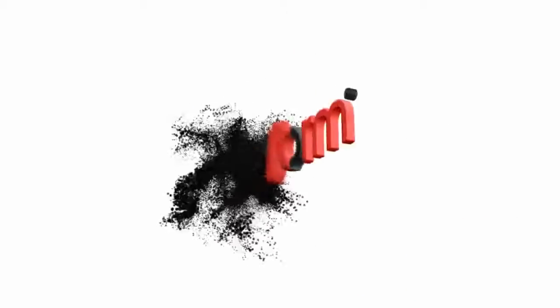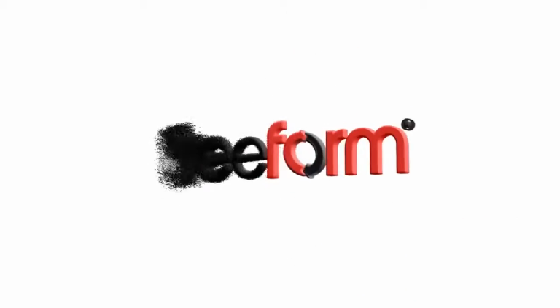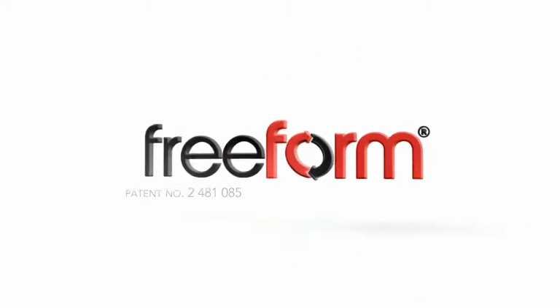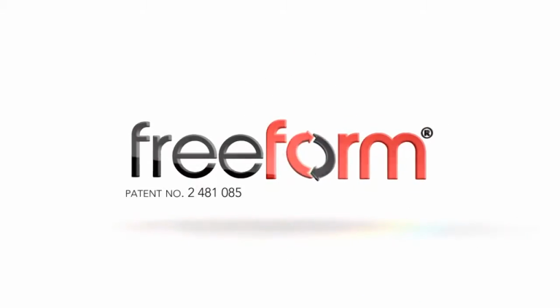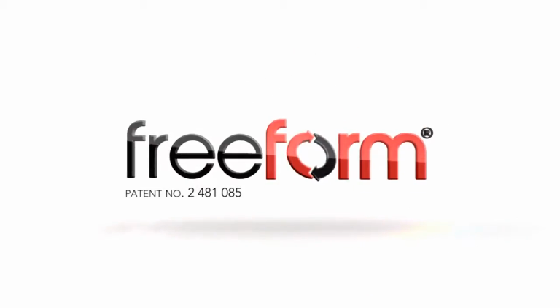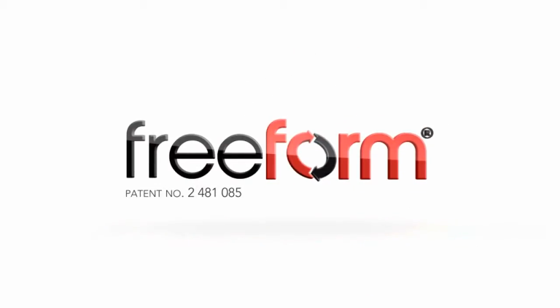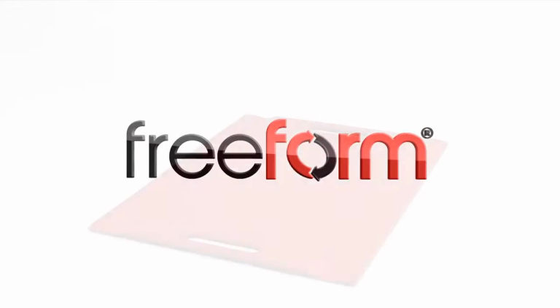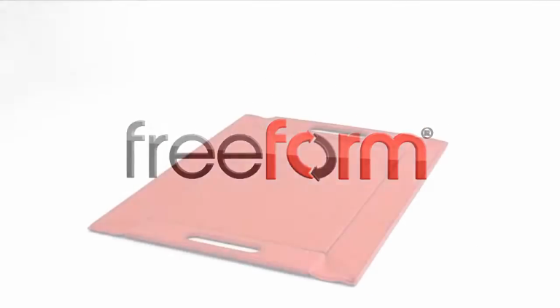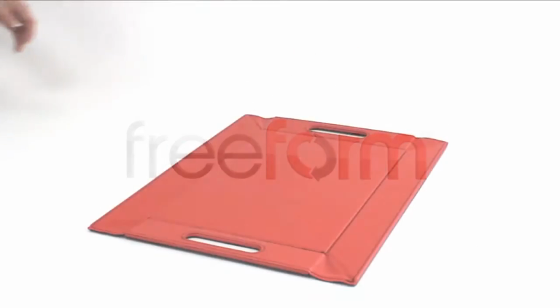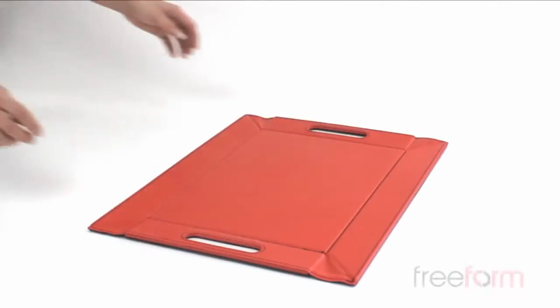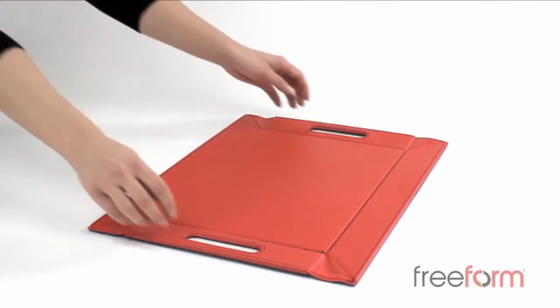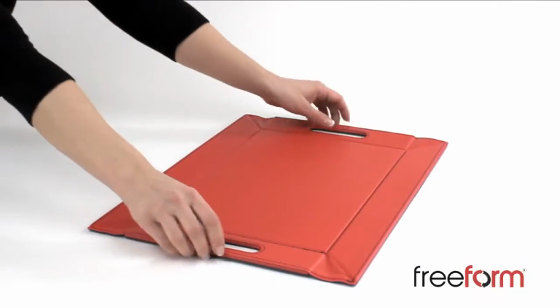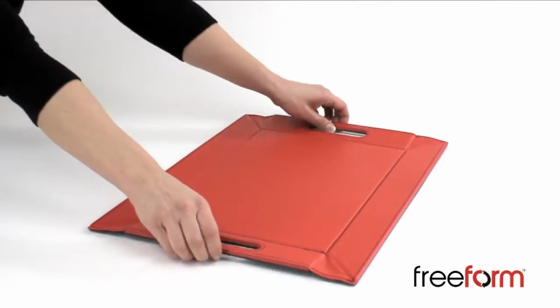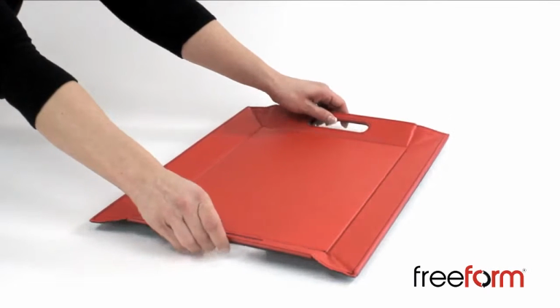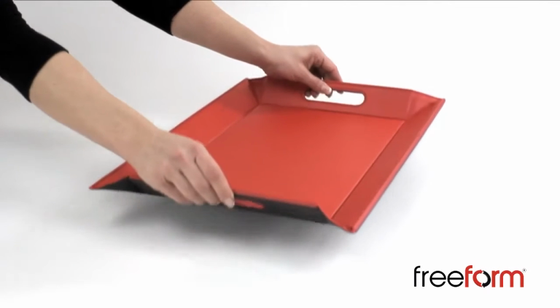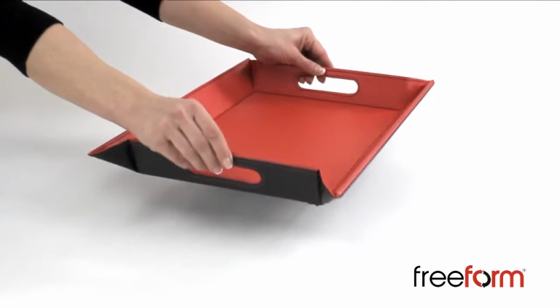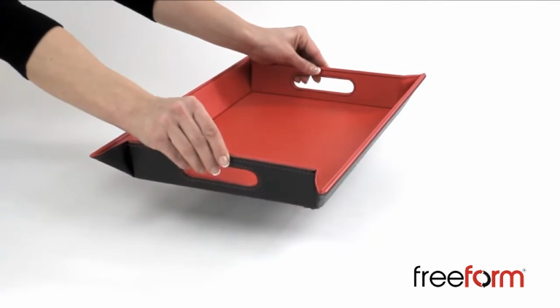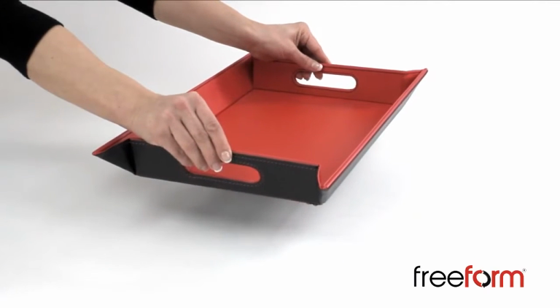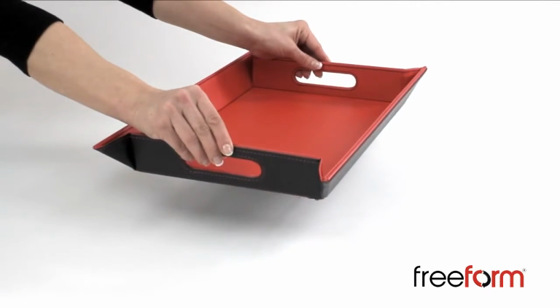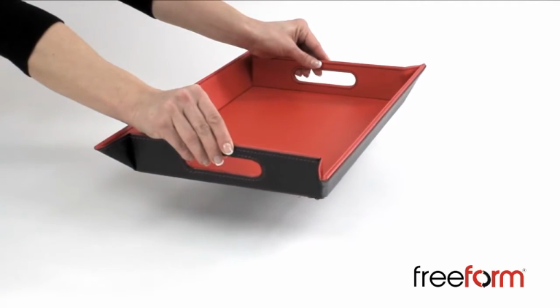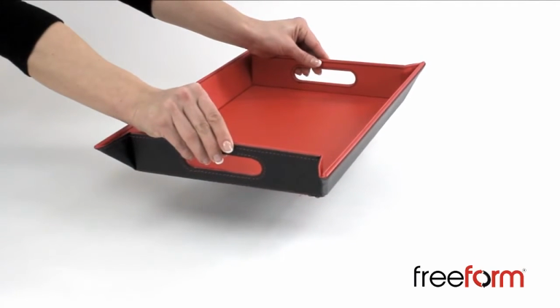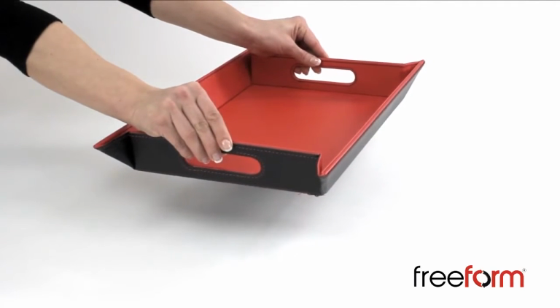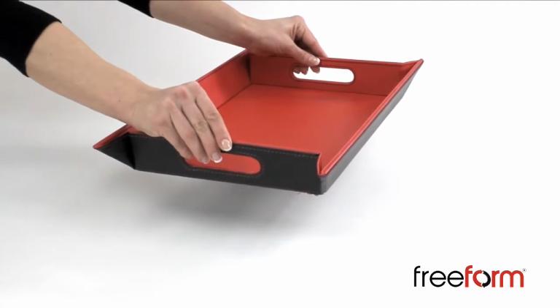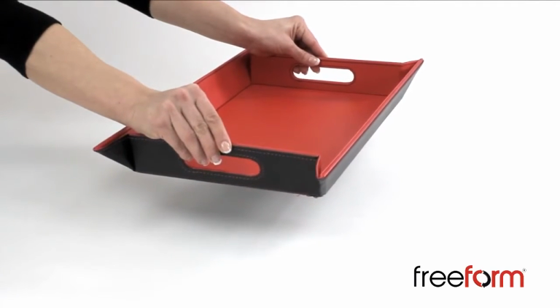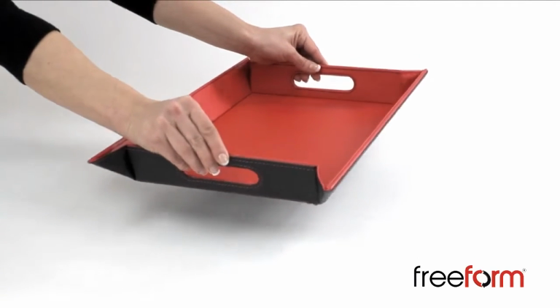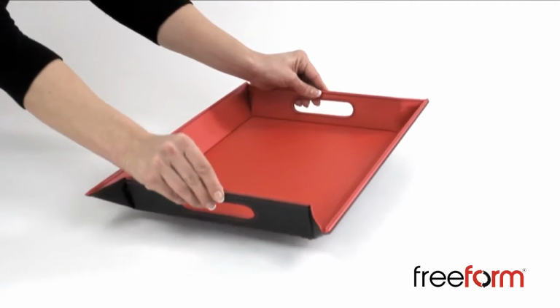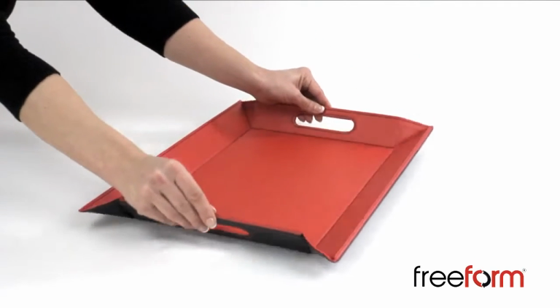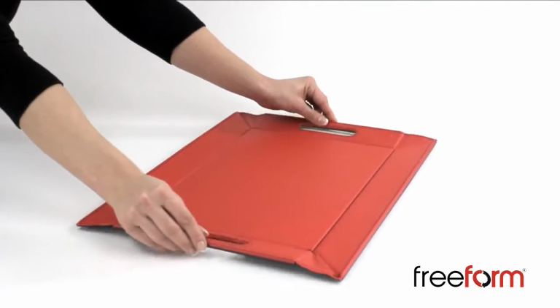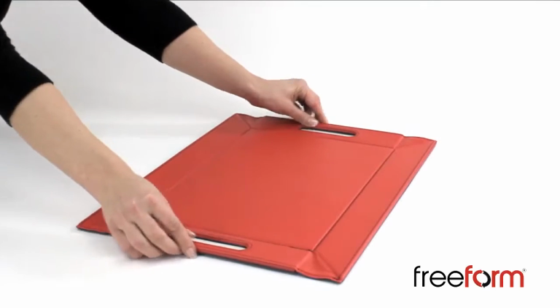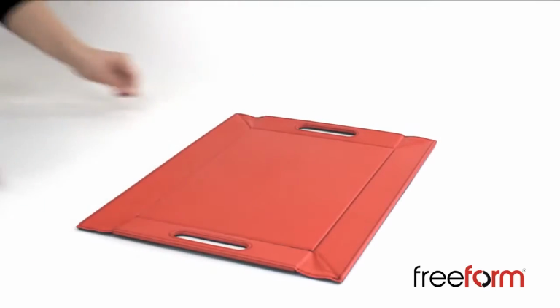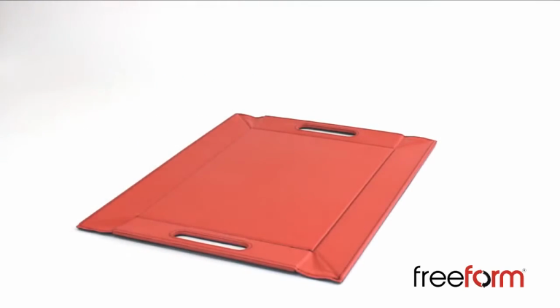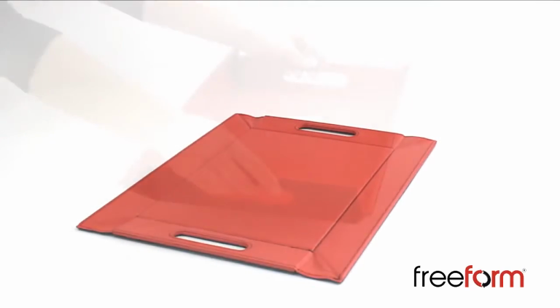The Freeform Tray is a highly creative new concept, taking the form of both a placemat when lying flat, but instantly turning into a tray when lifted by the cut-out handles.